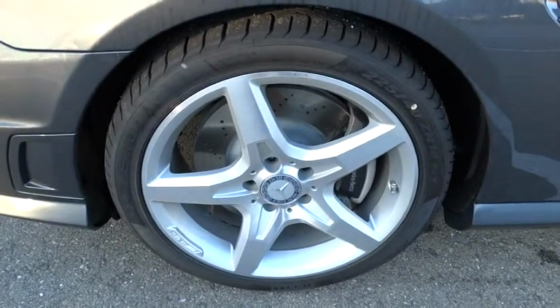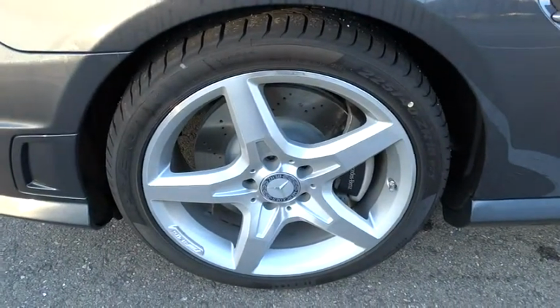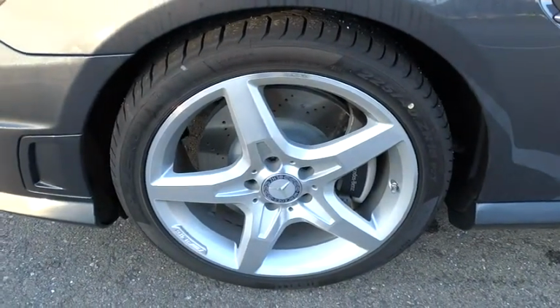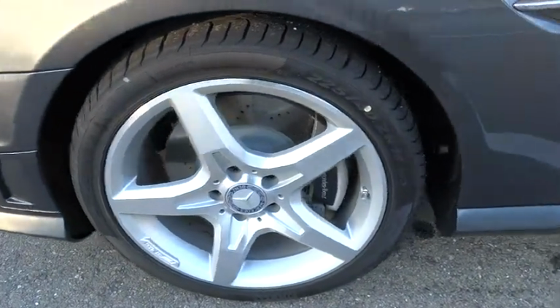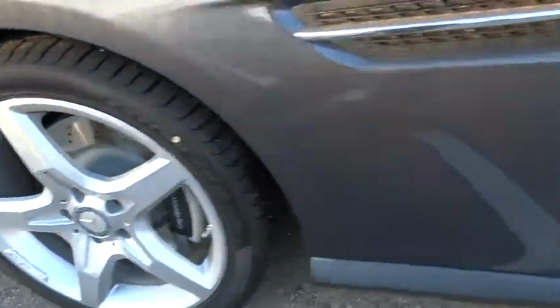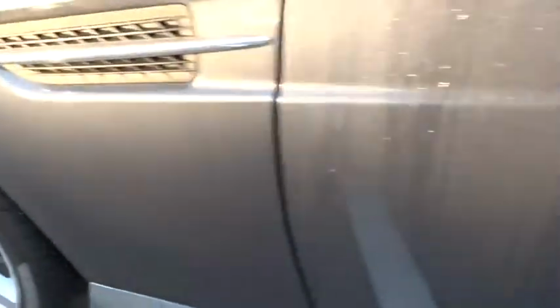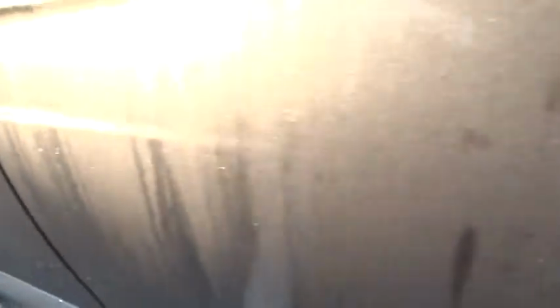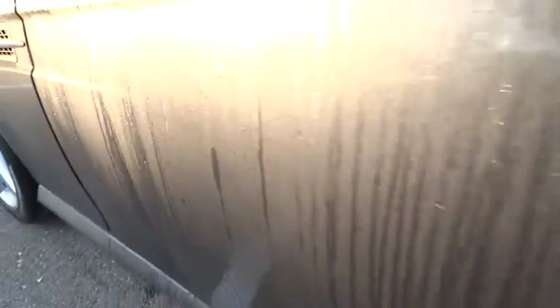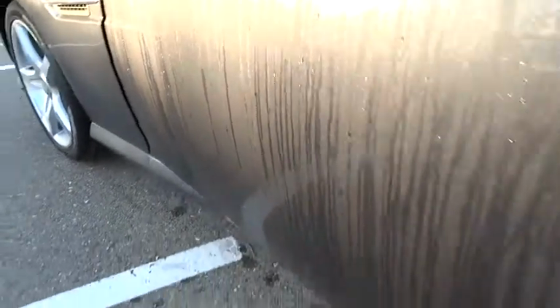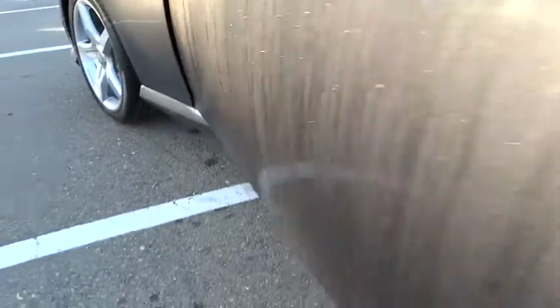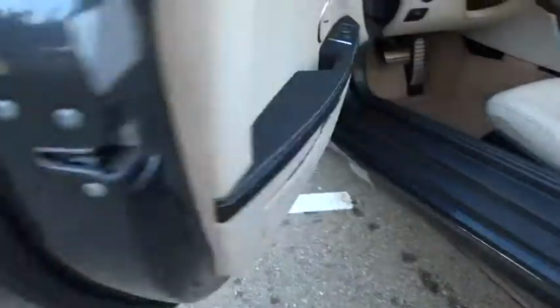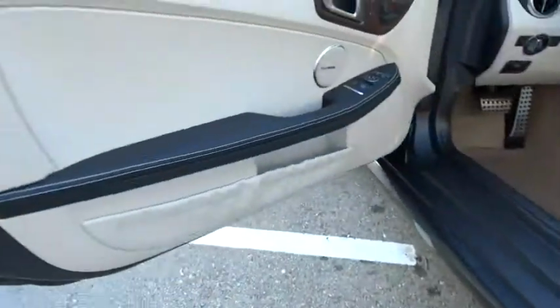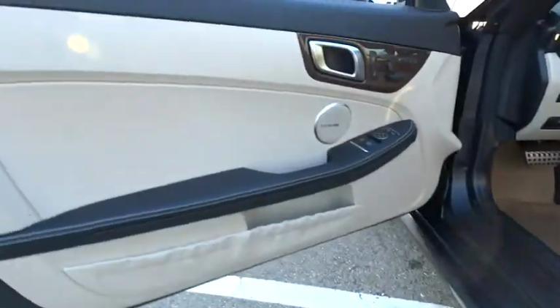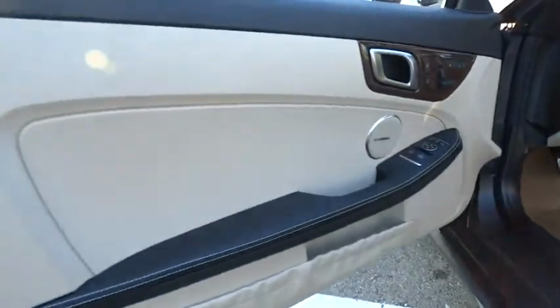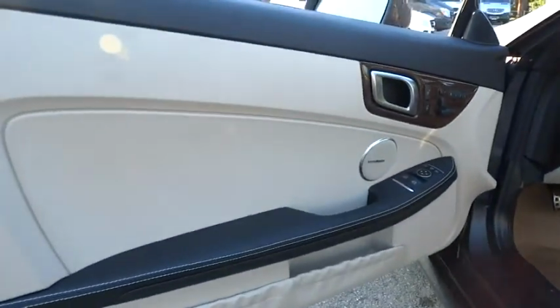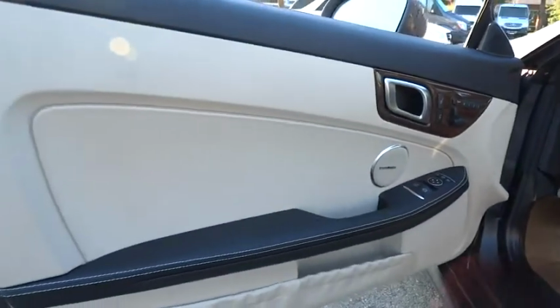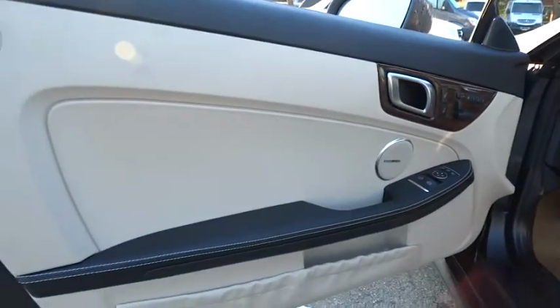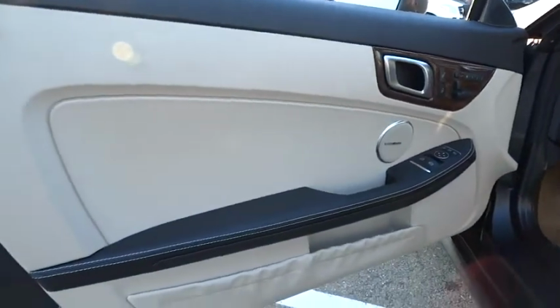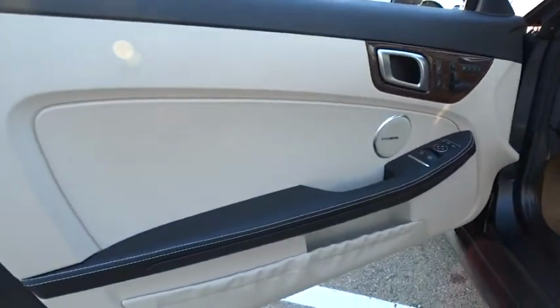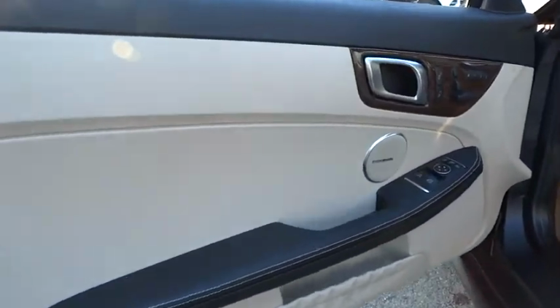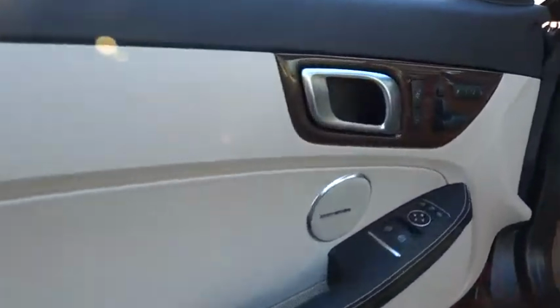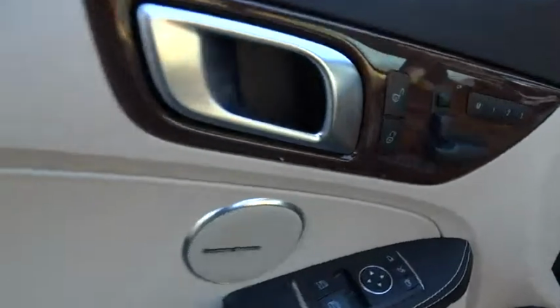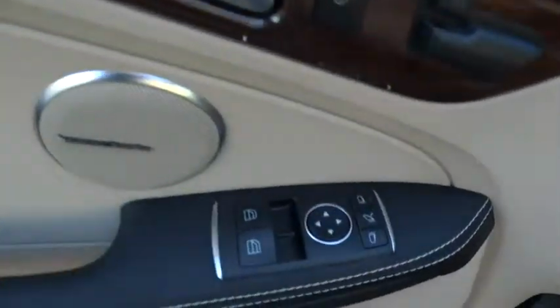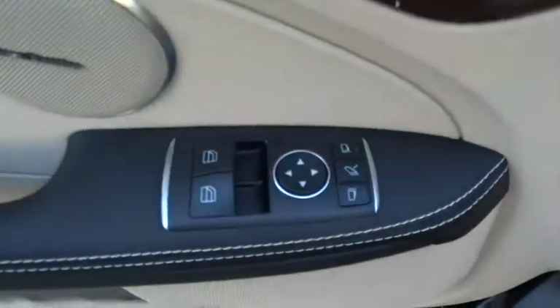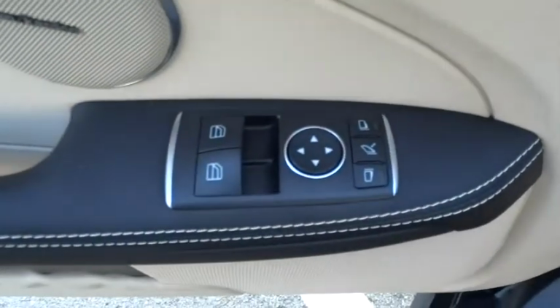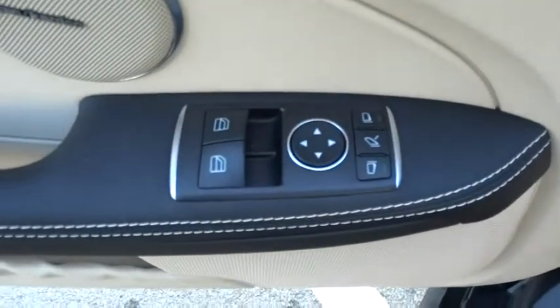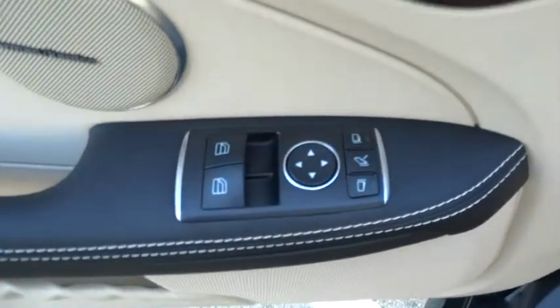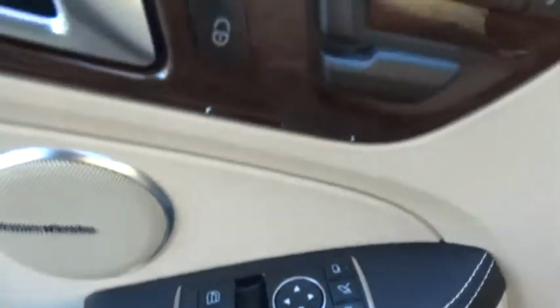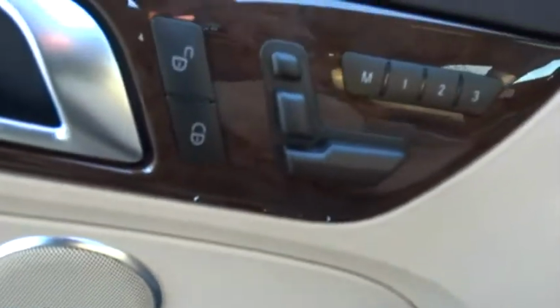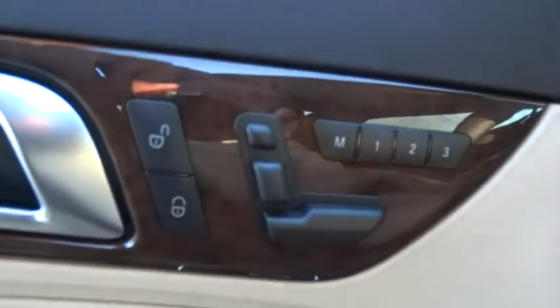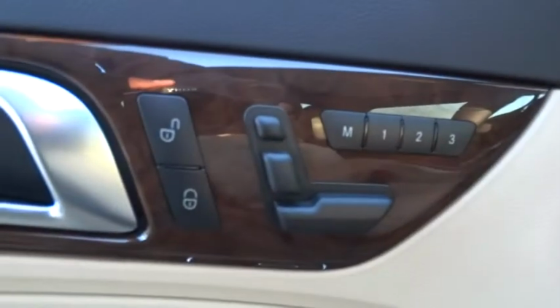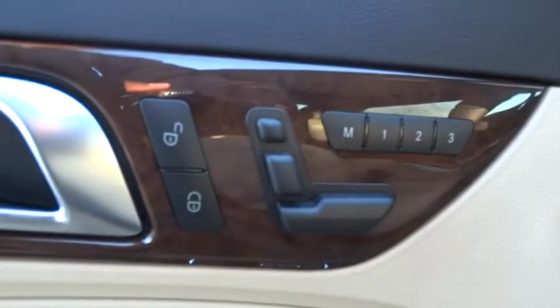Driver airbag, power steering, keyless entry, auto dimming rear view mirror, PPO, cruise control, floor mats, four wheel disc brakes, aluminum wheels, universal garage door opener.